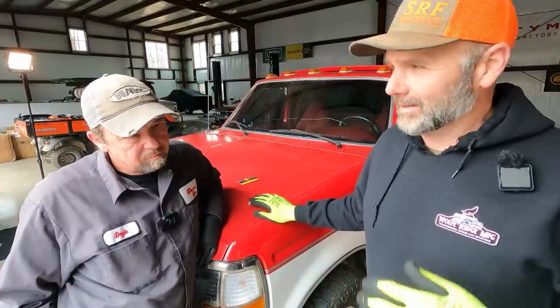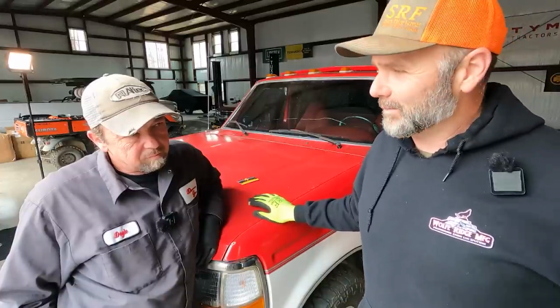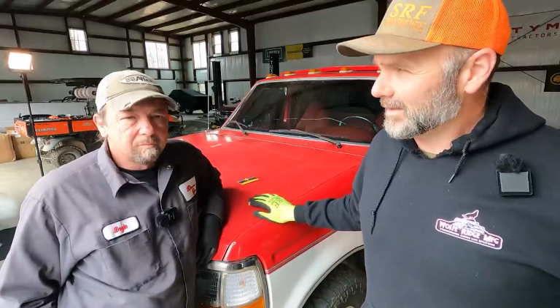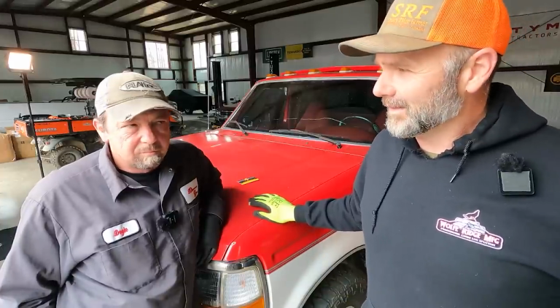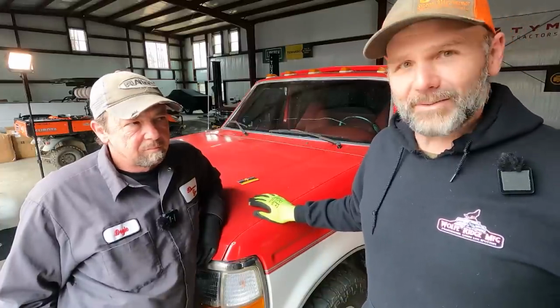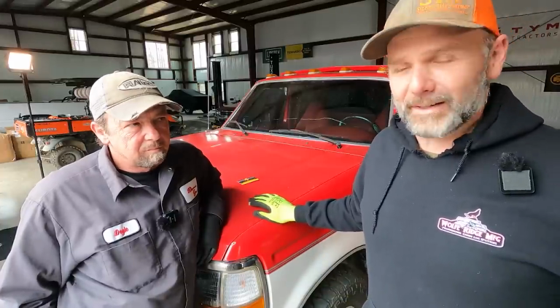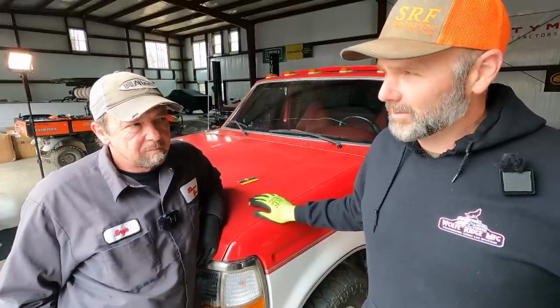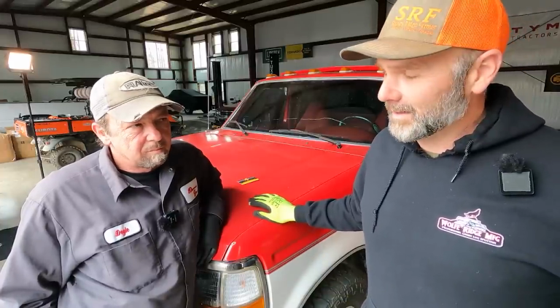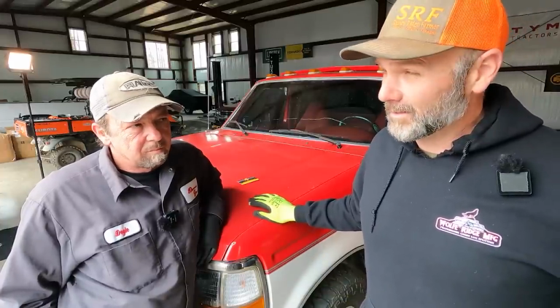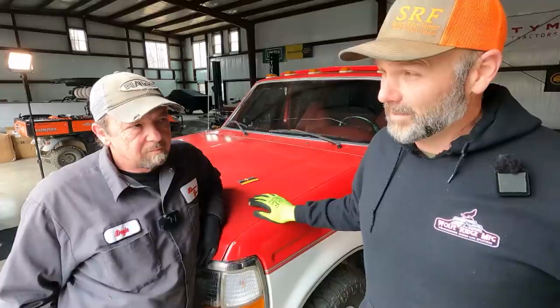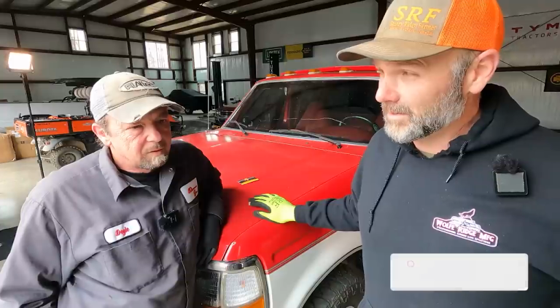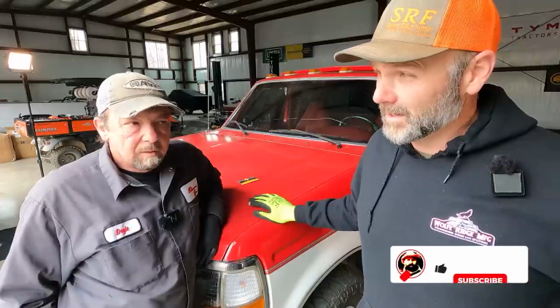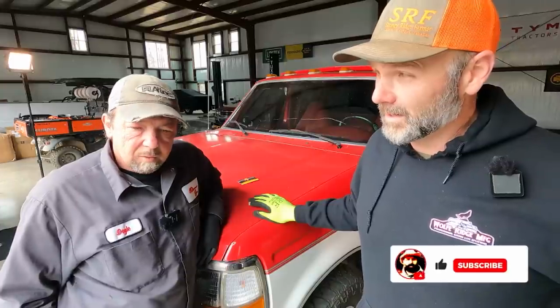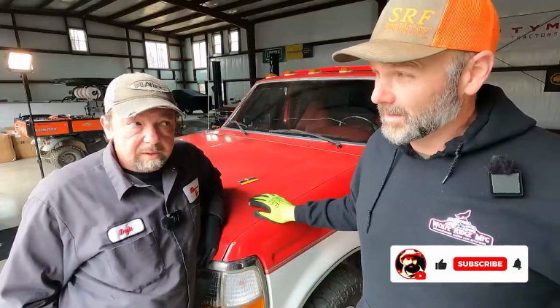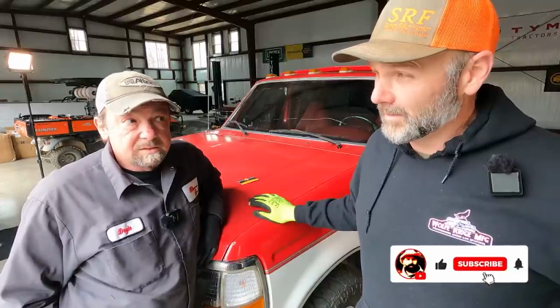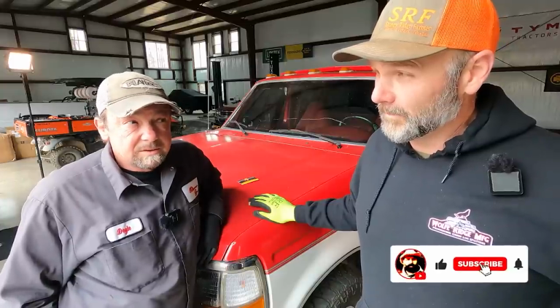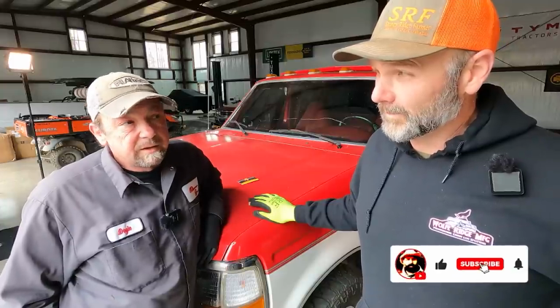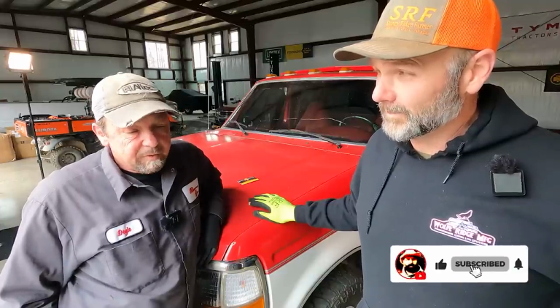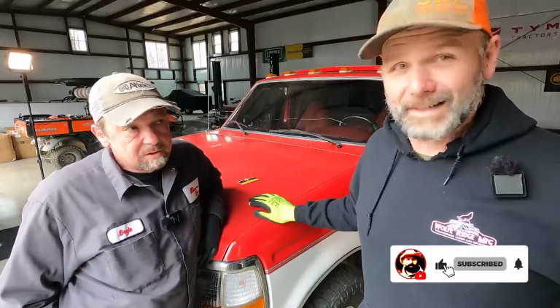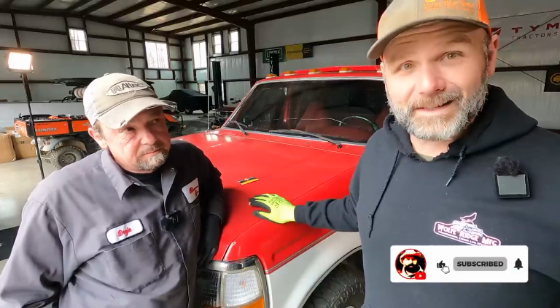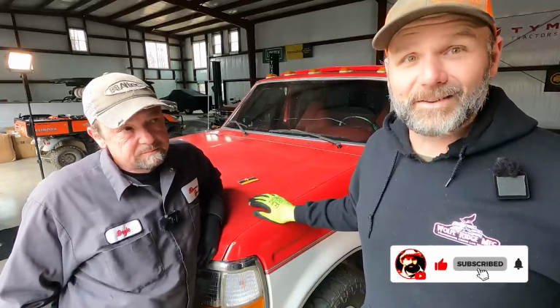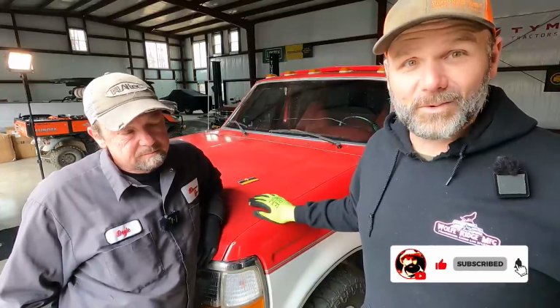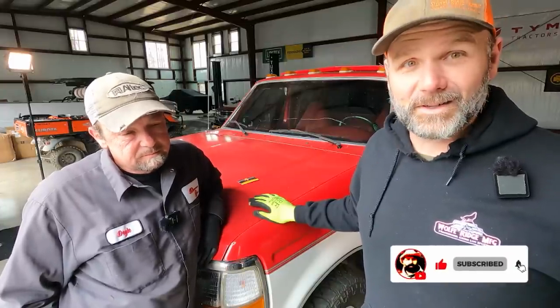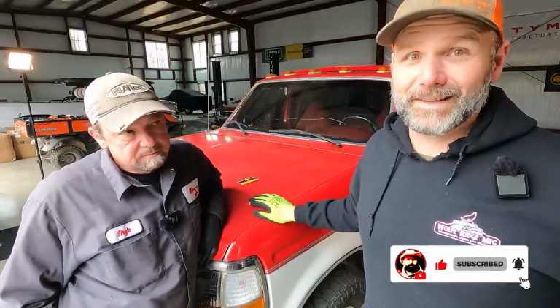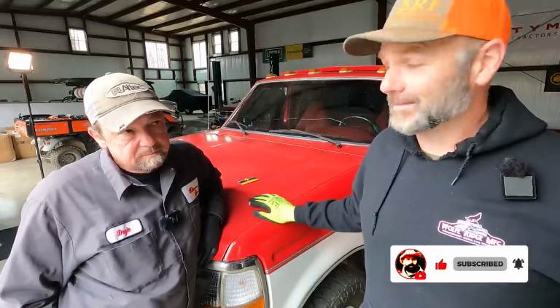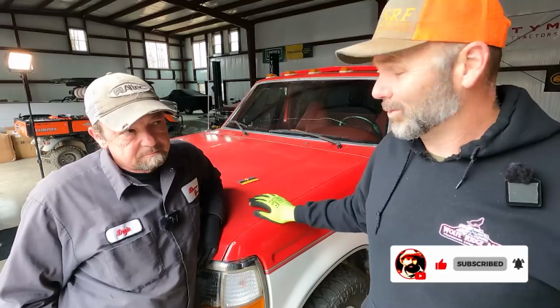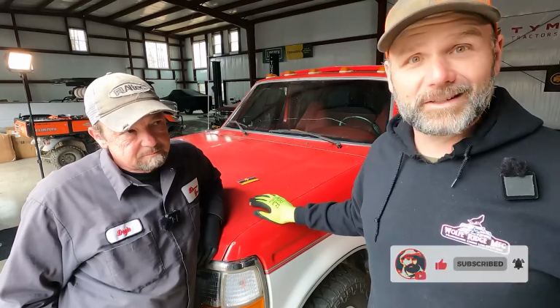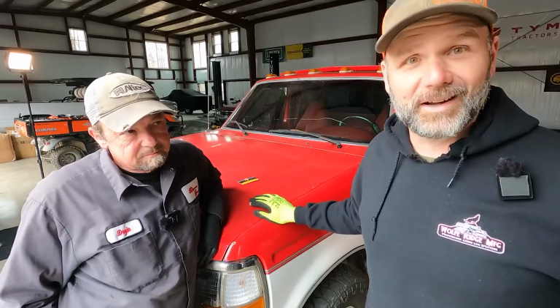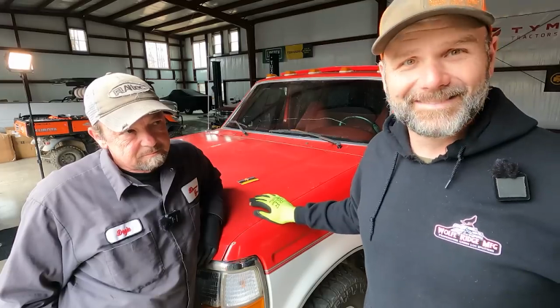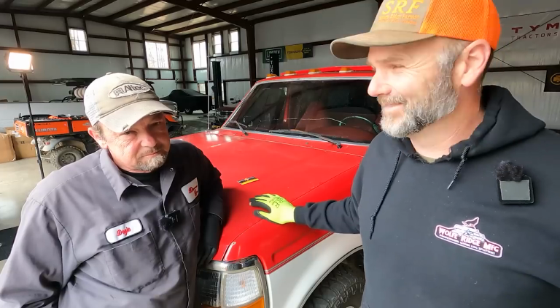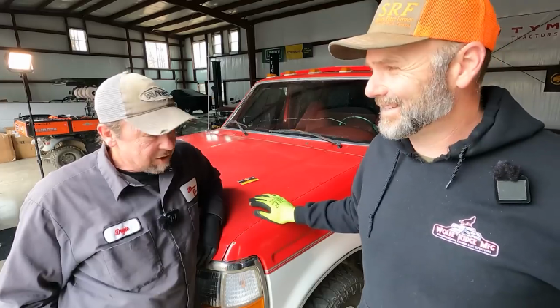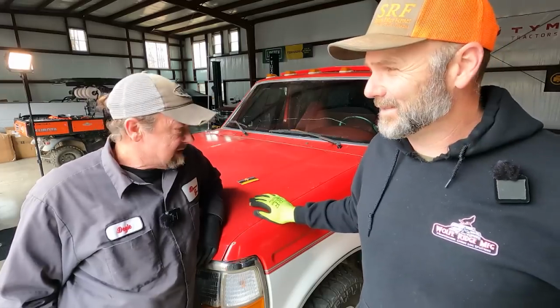Let's get busy and get rockin'. Doyle, you've been at this for how many years? Well, we've been in business since 1984 — so yeah, older than the truck. Let's get busy.